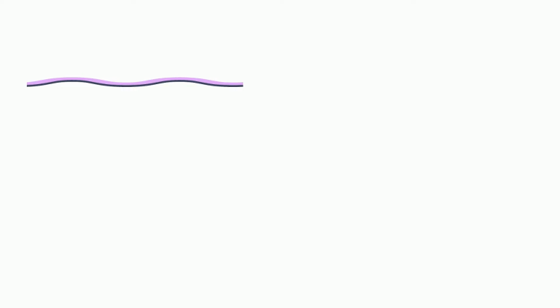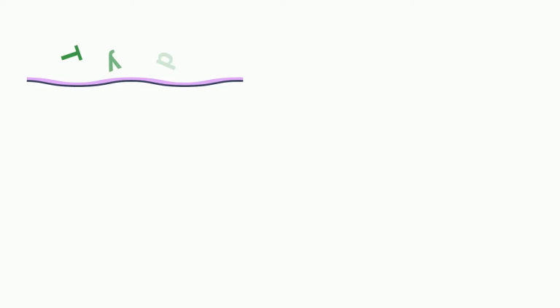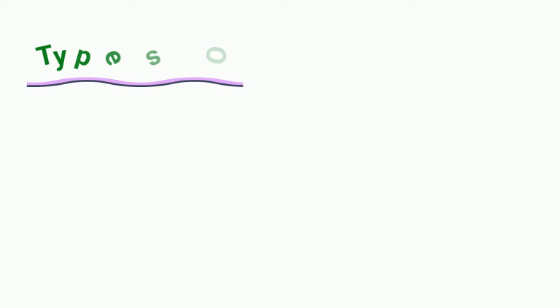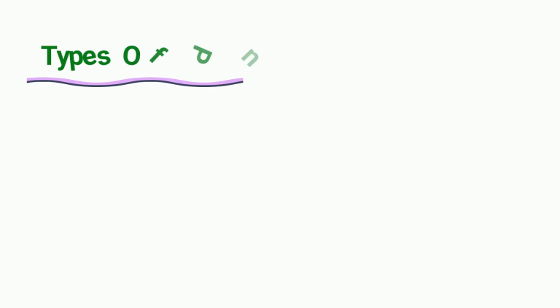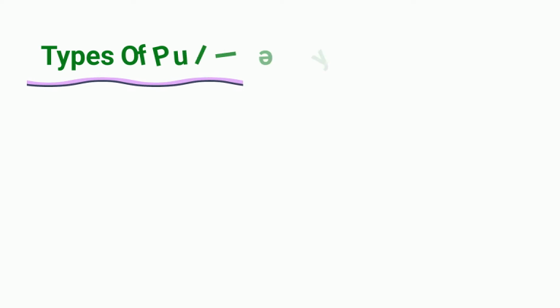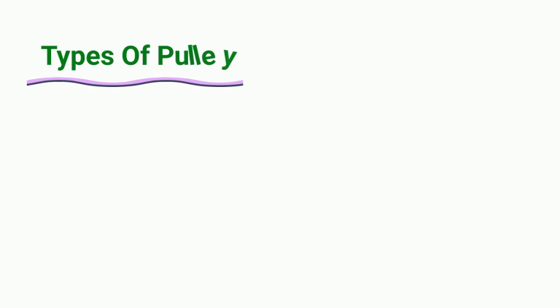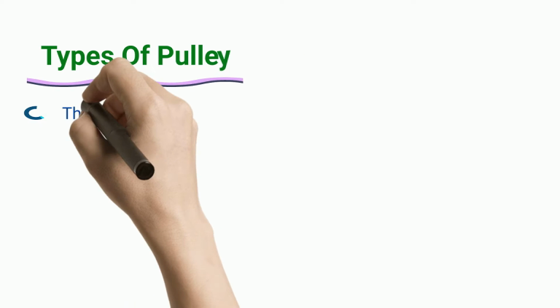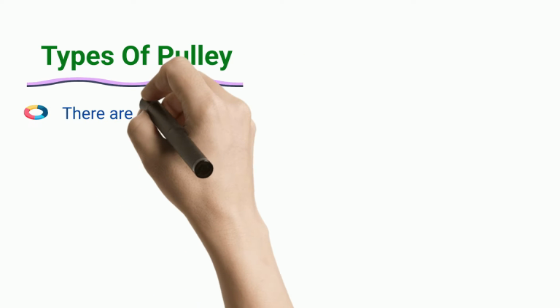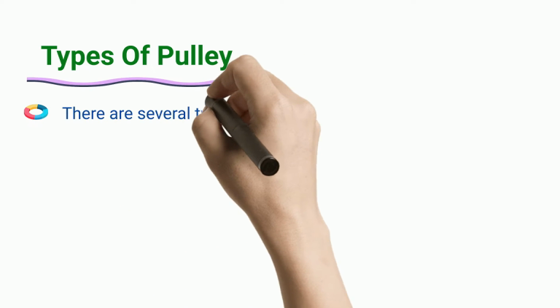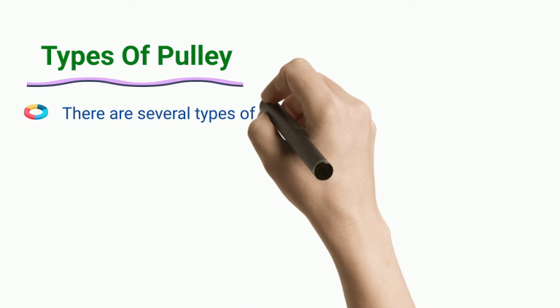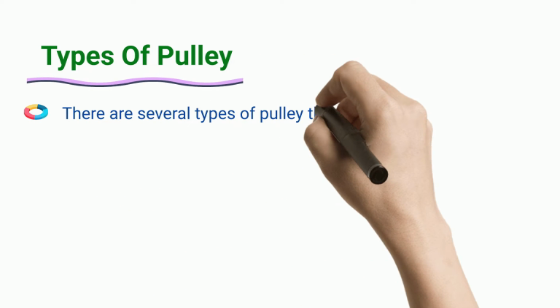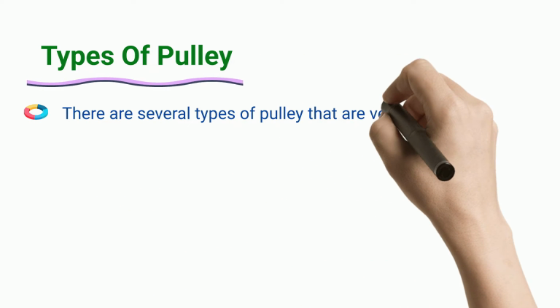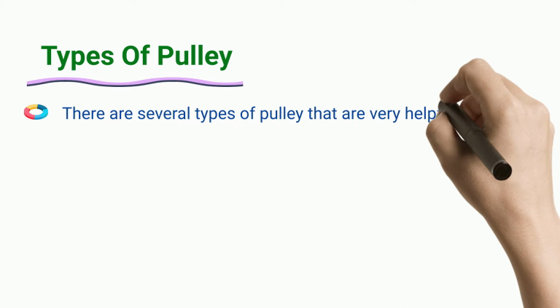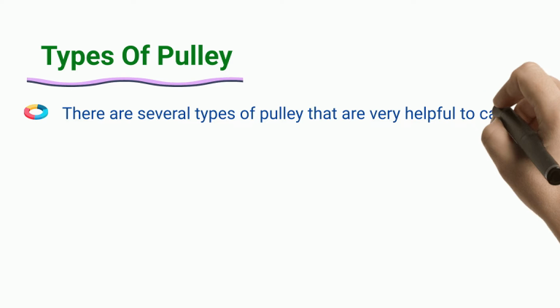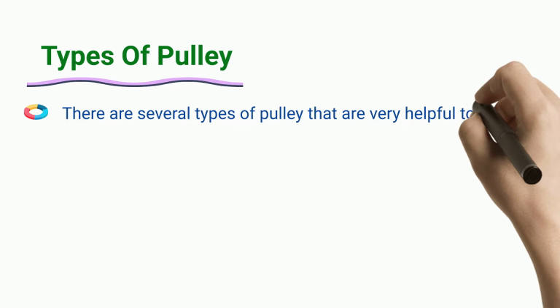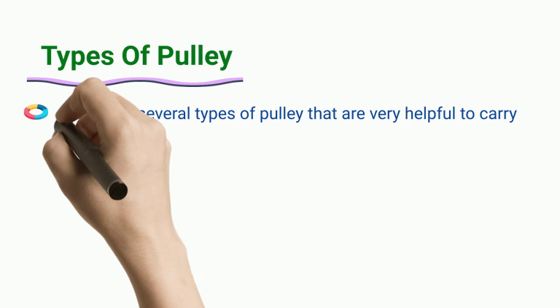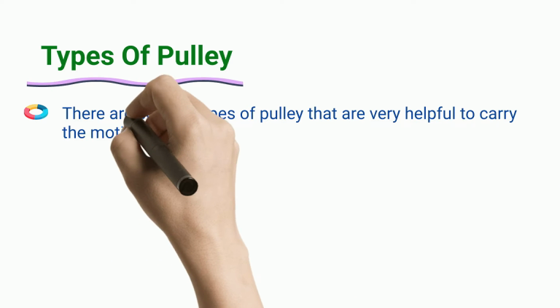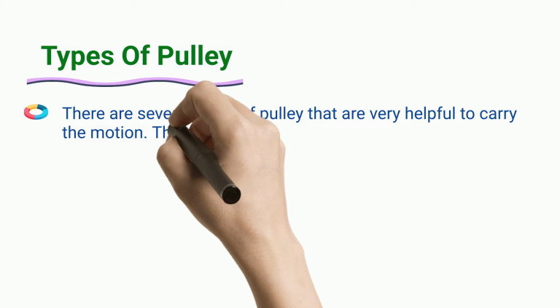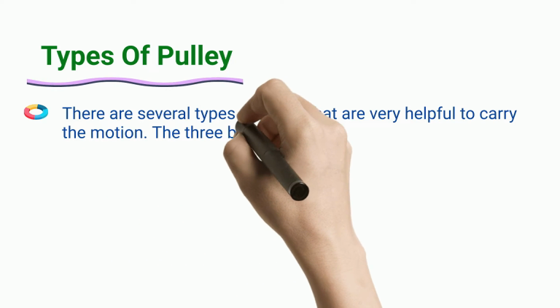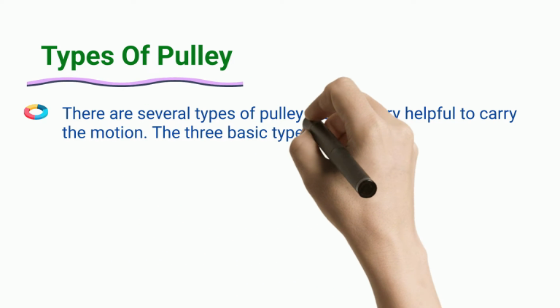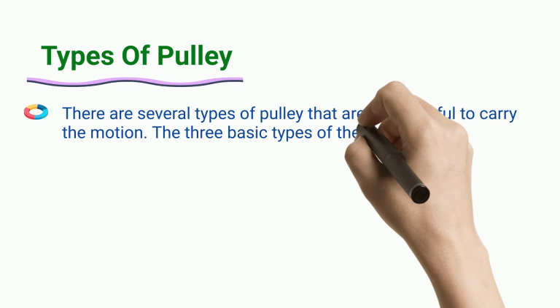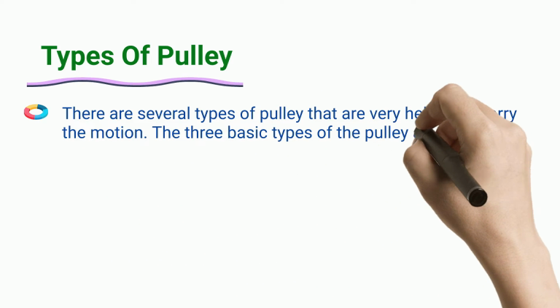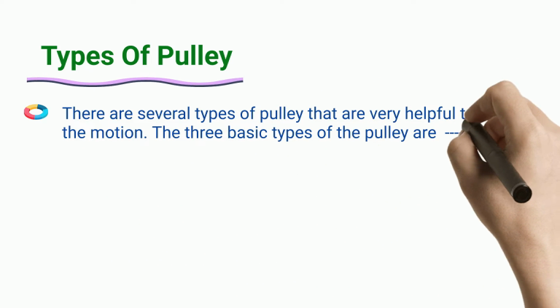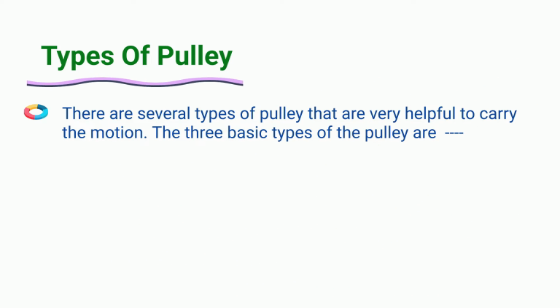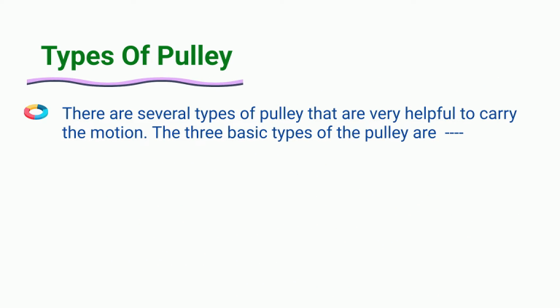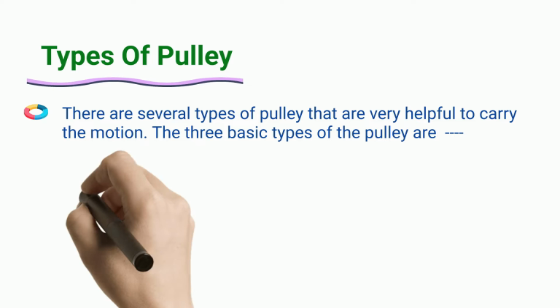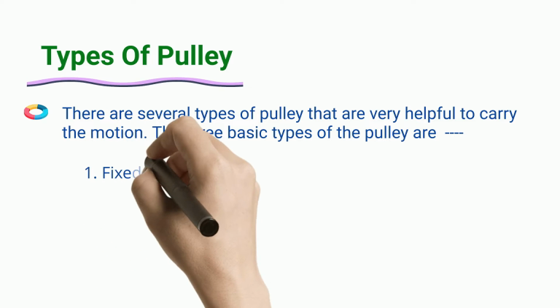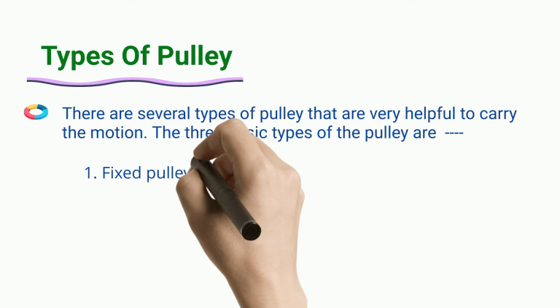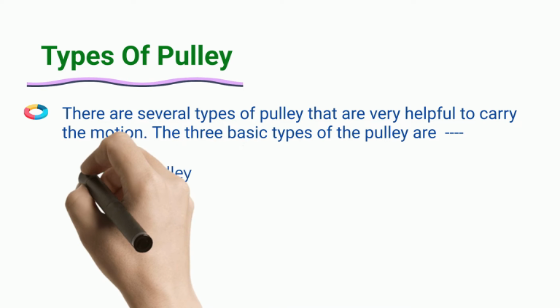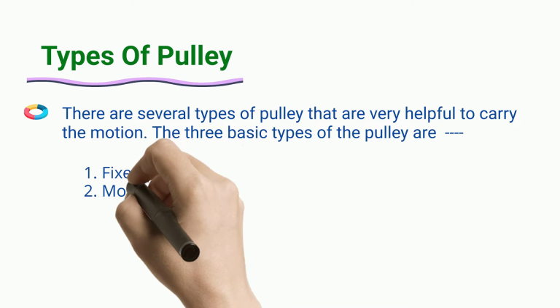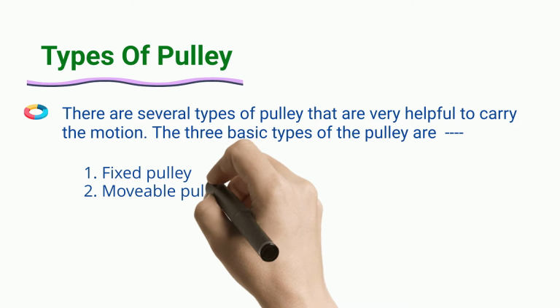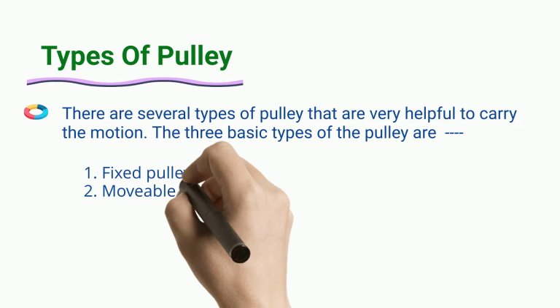Types of Pulley. There are several types of pulley that are very helpful to carry the motion. The three basic types of the pulley are: Fixed Pulley, Moveable Pulley, and Compound Pulley.